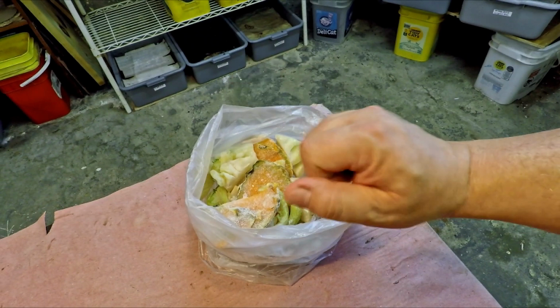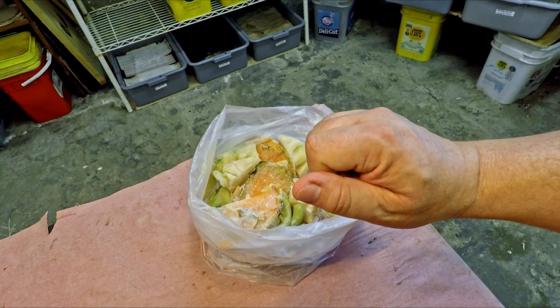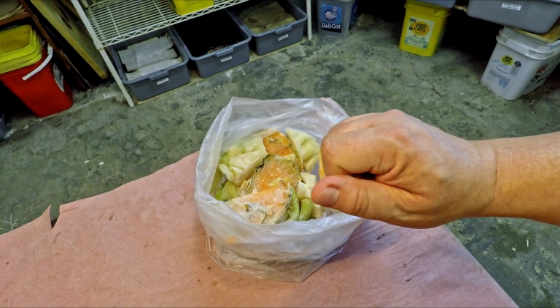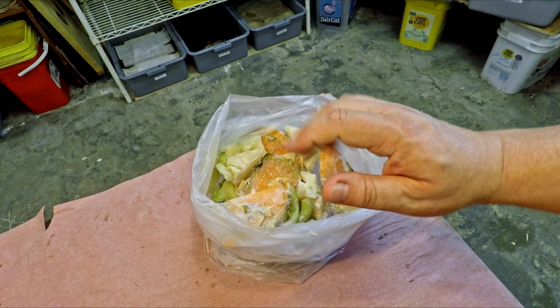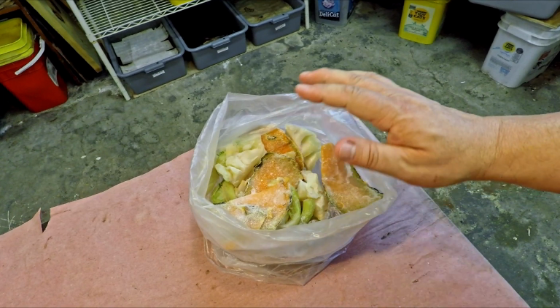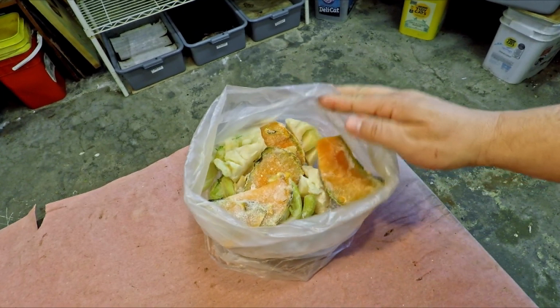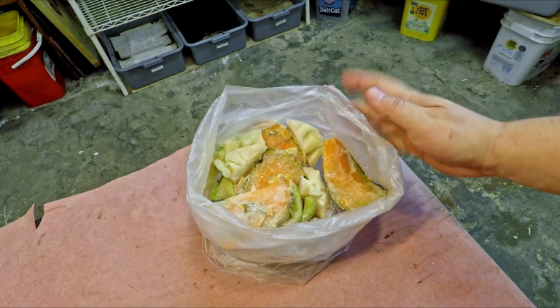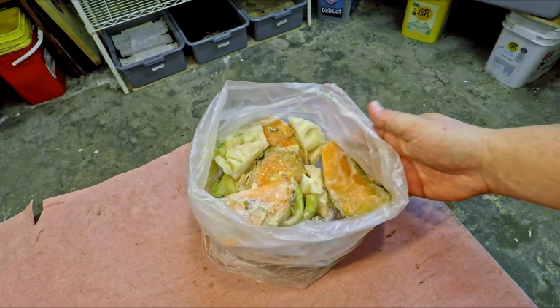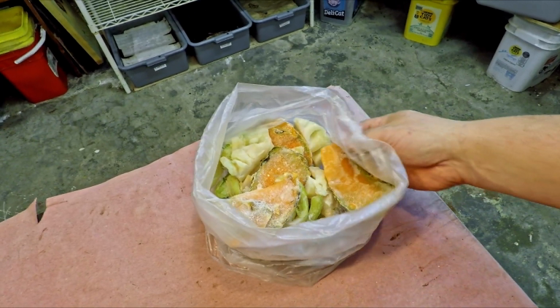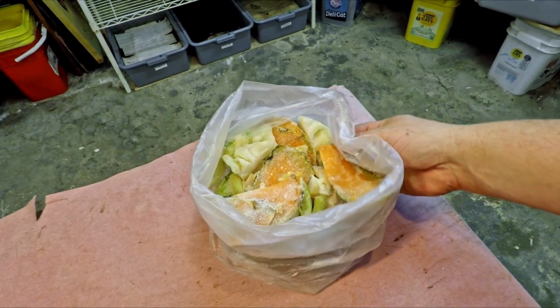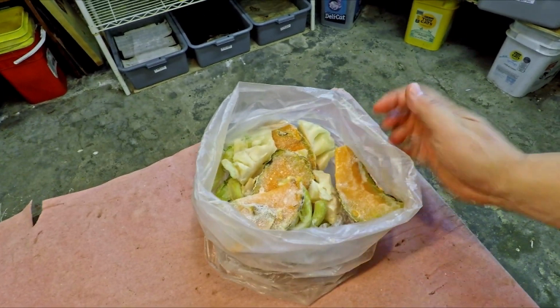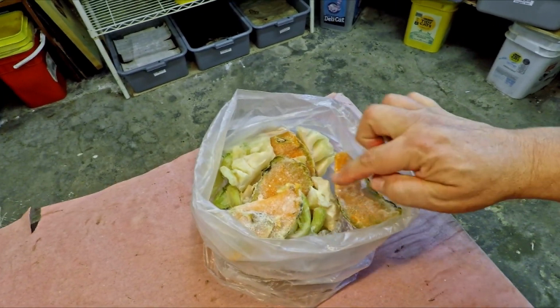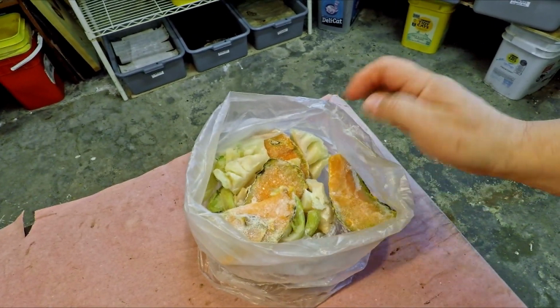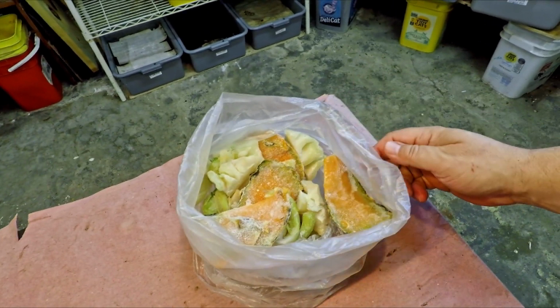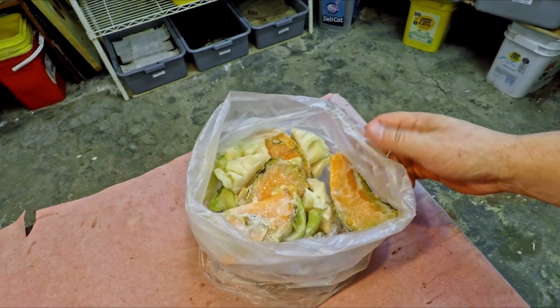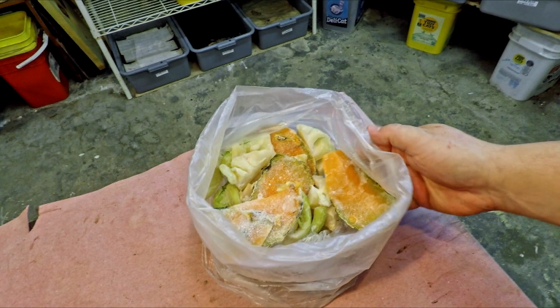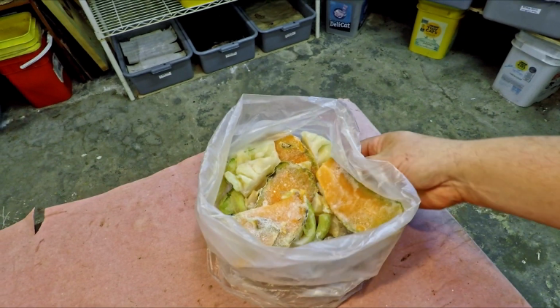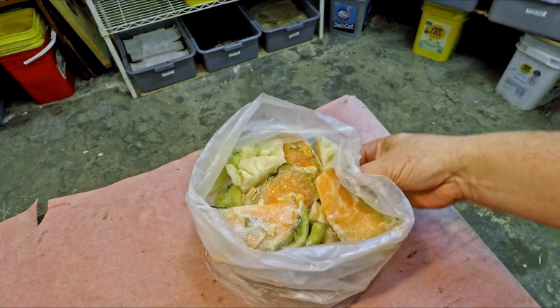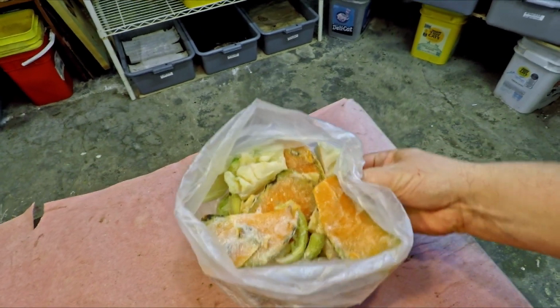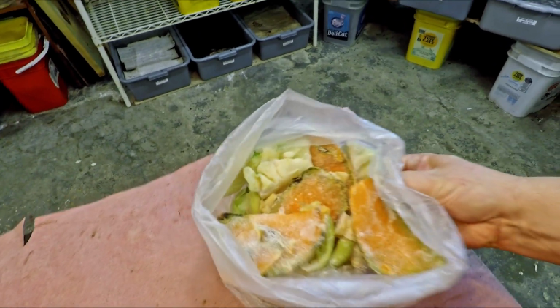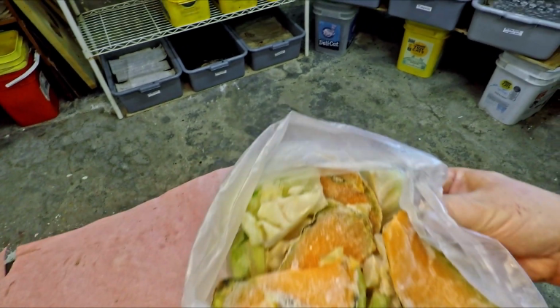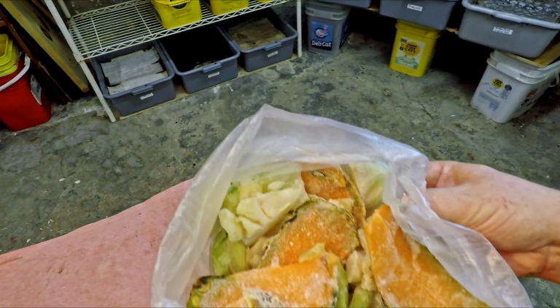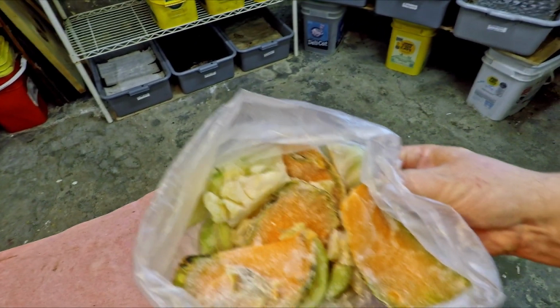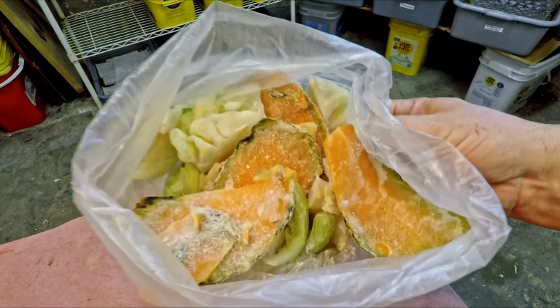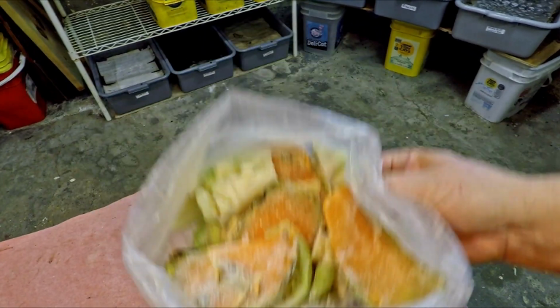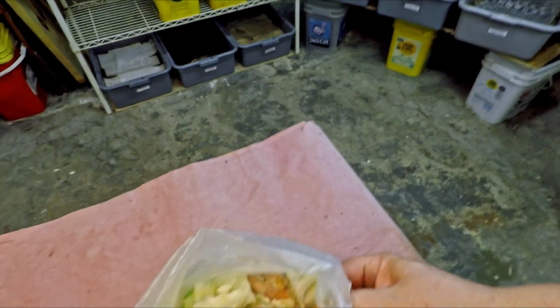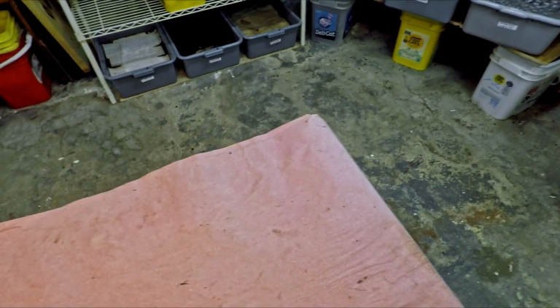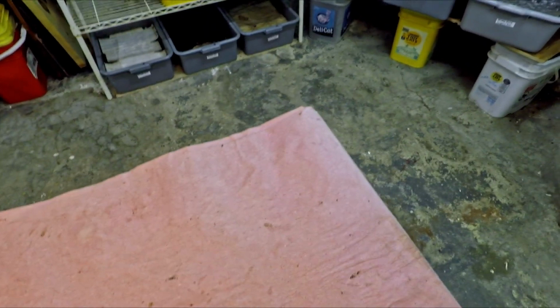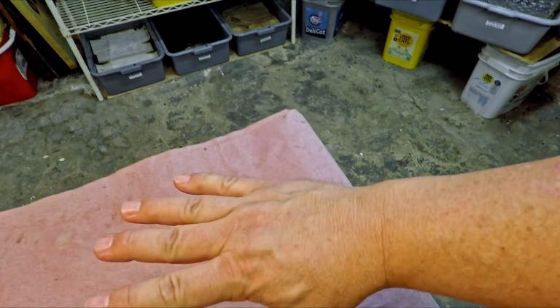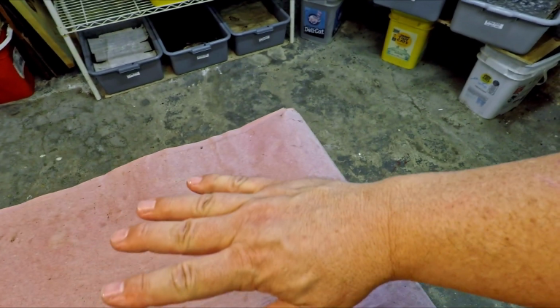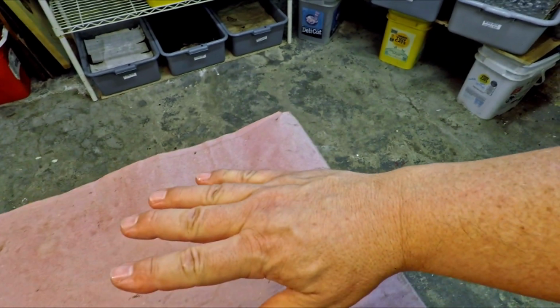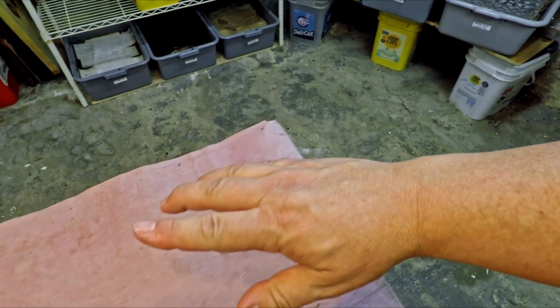Hi, everyone. Welcome. I'm going to have to move this little tray aside that's got the cantaloupe and the cauliflower in it to make room for the bins that we're going to be feeding with this stuff today. We'll bring the bins right out here to feed them.